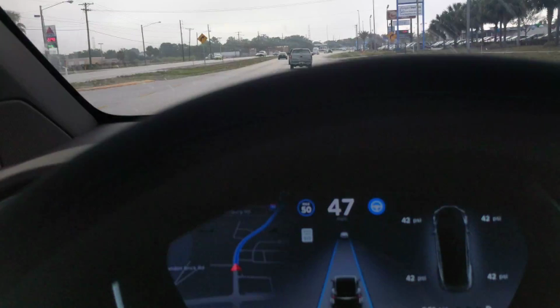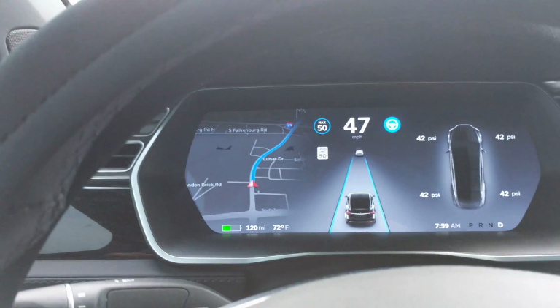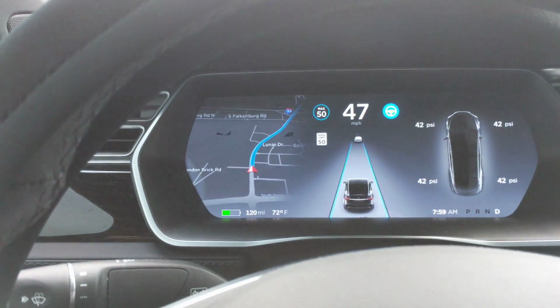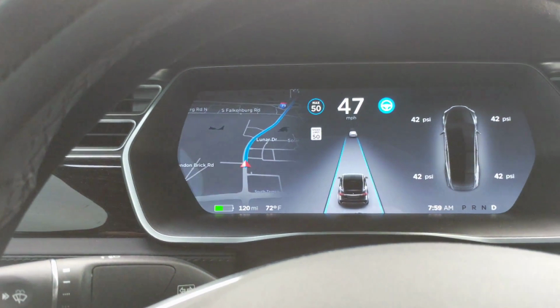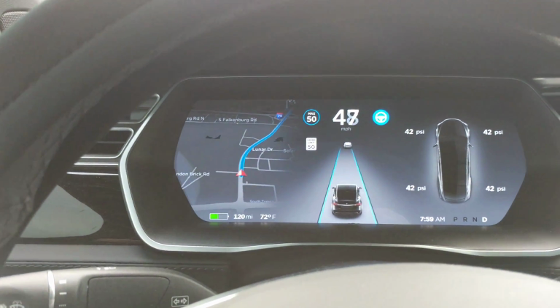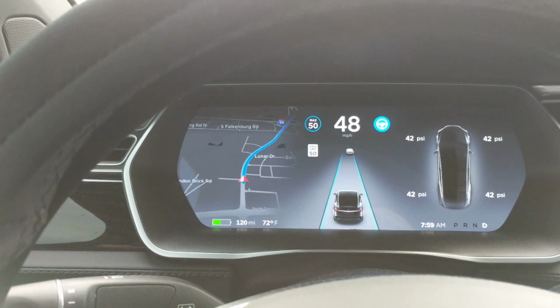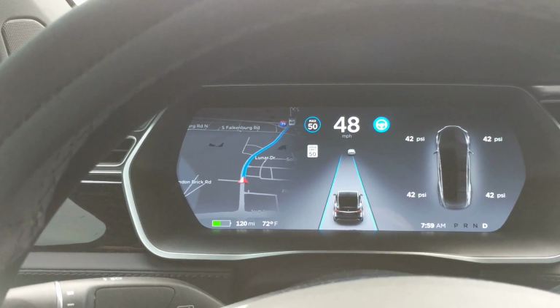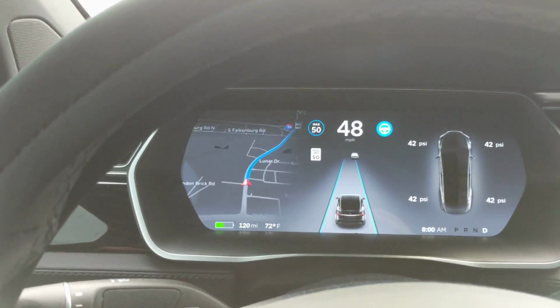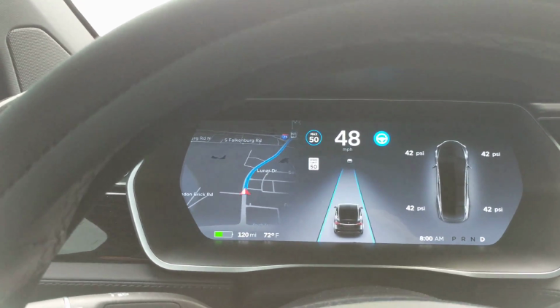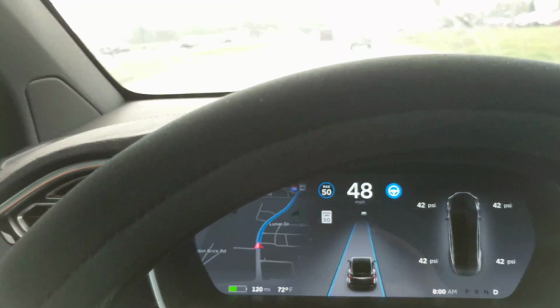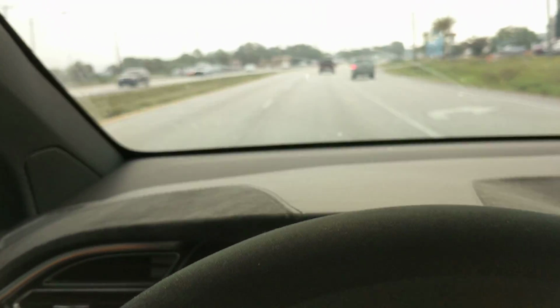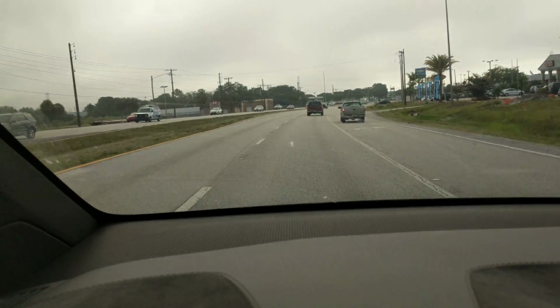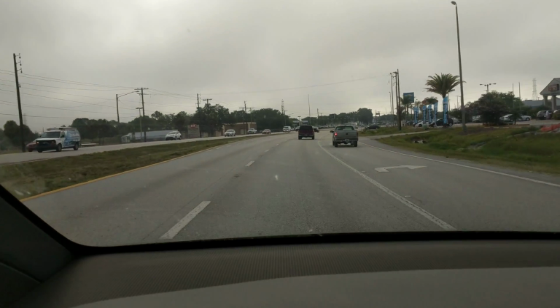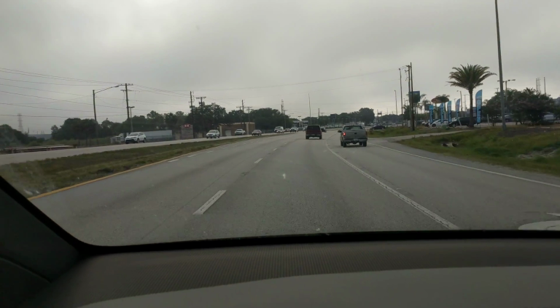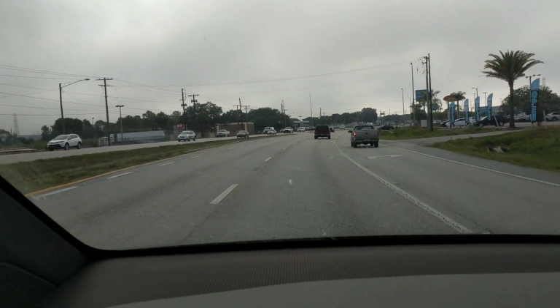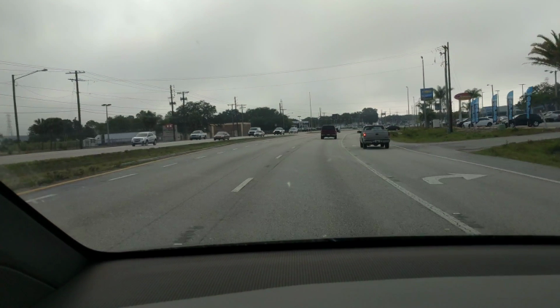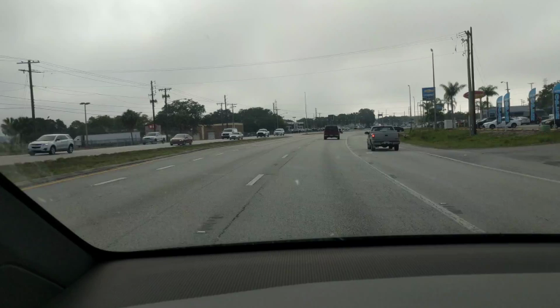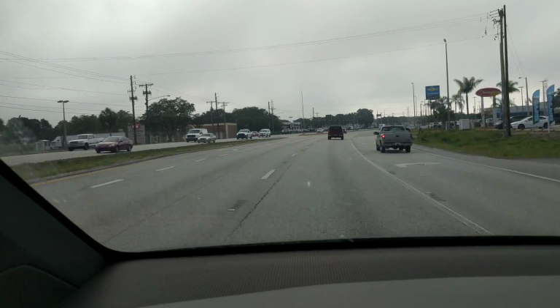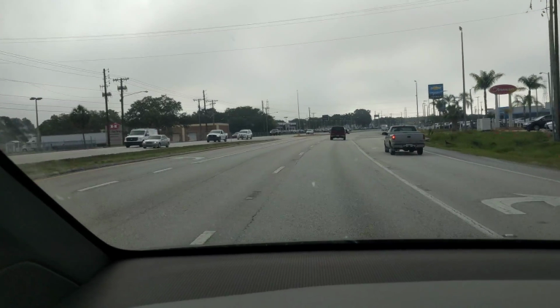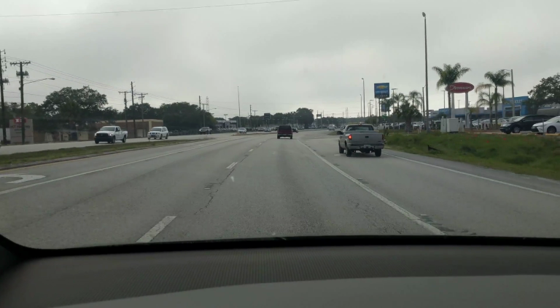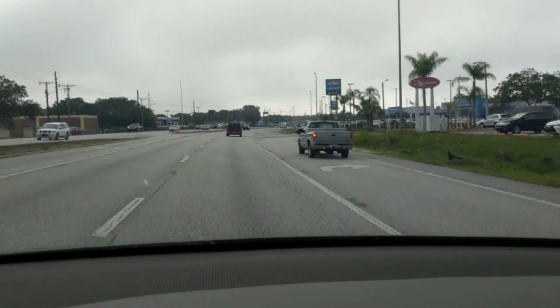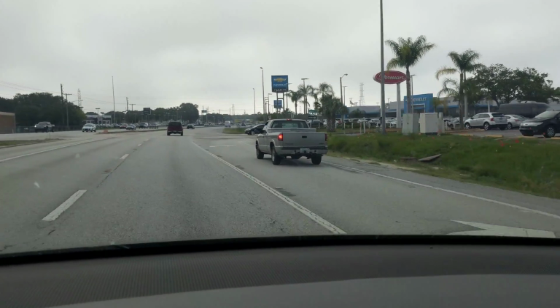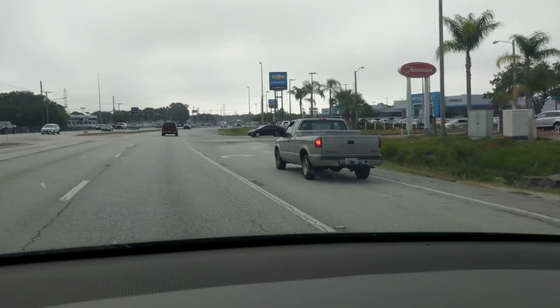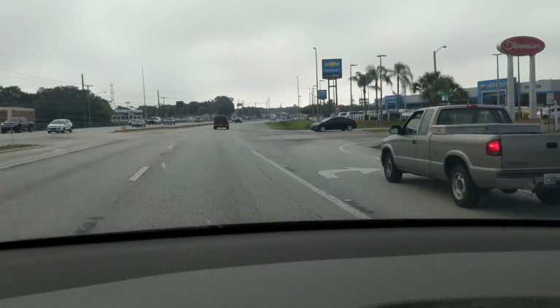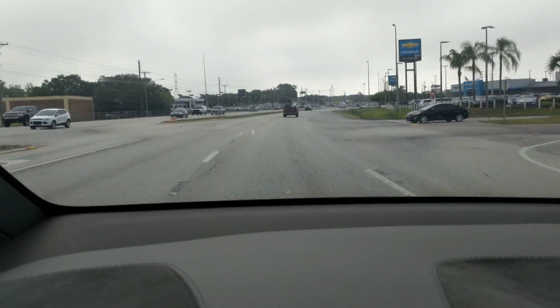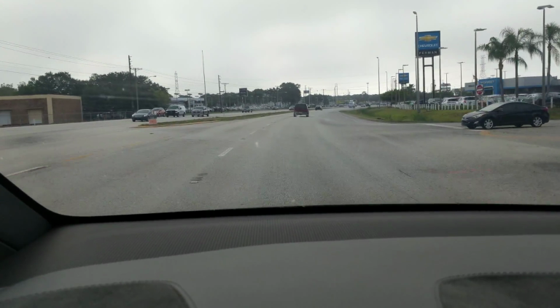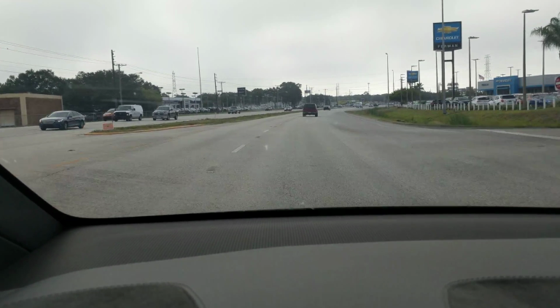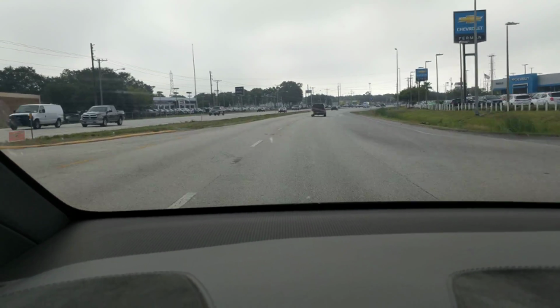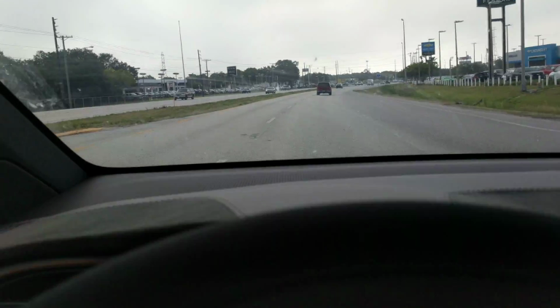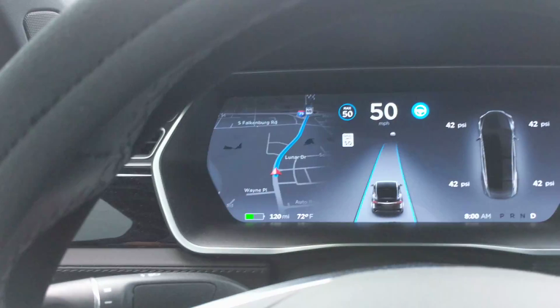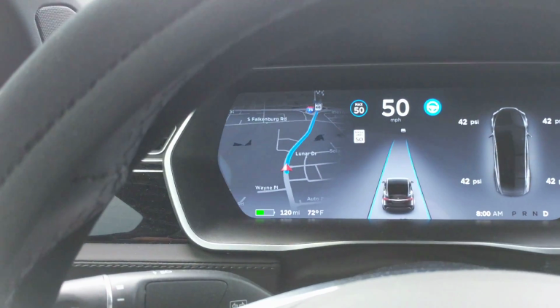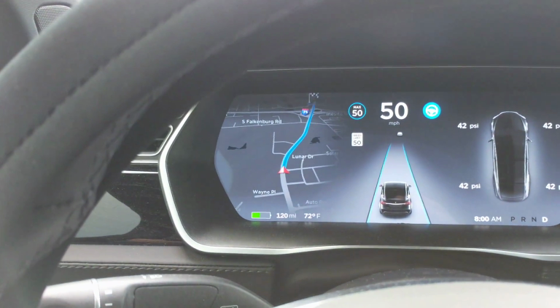Looking good. It won't let me set it above the speed limit on this road — I'm guessing on all secondary roads that might be what it's doing, not allowing that to happen. The lane lines are disappearing here. Let's see if it can find them.